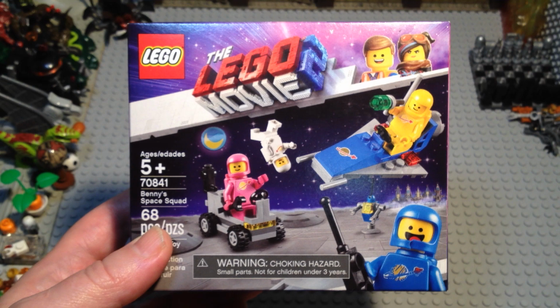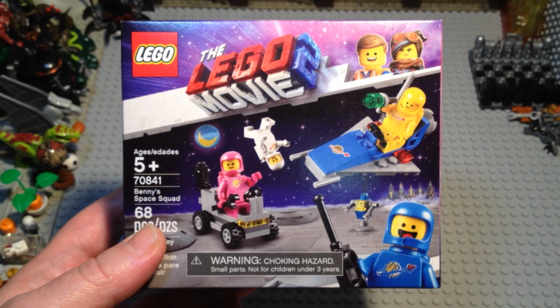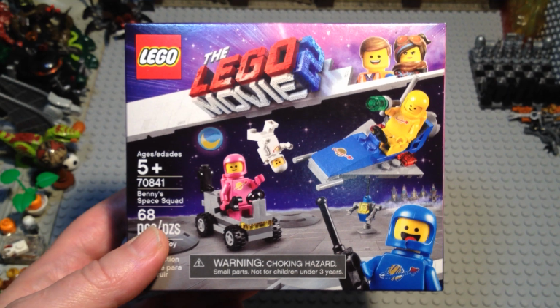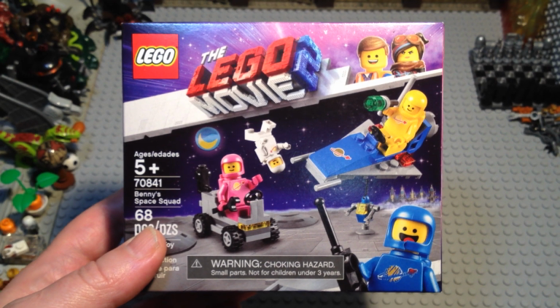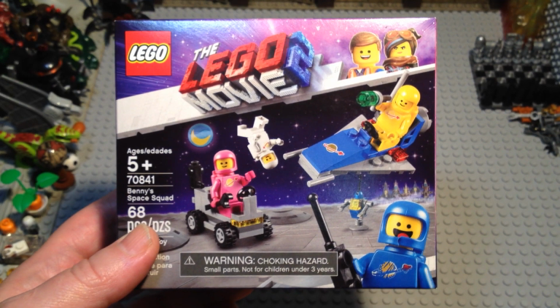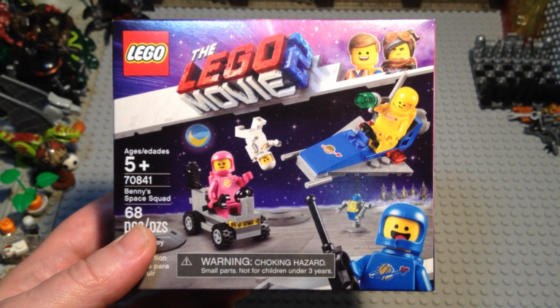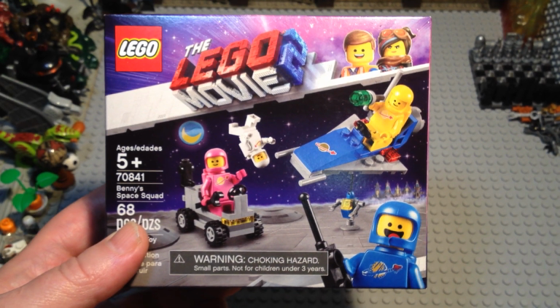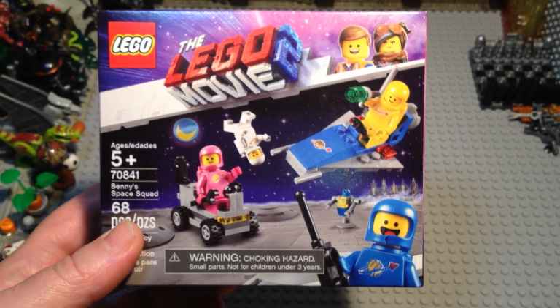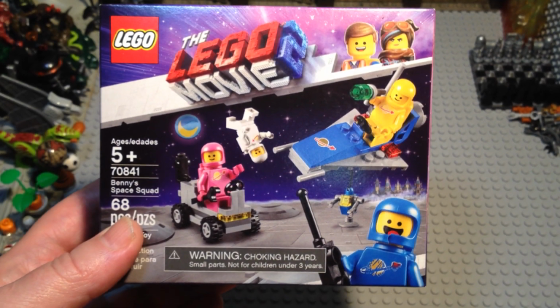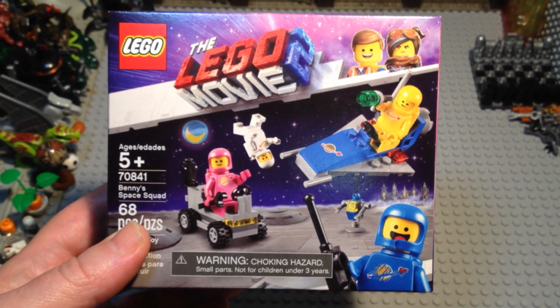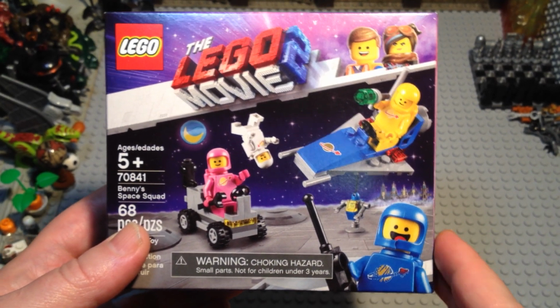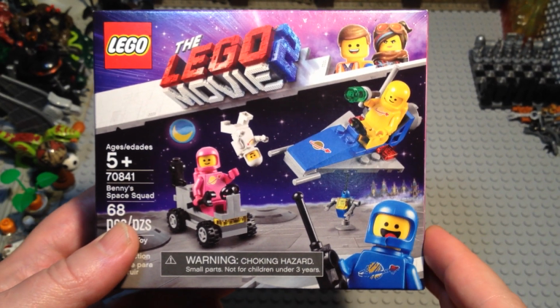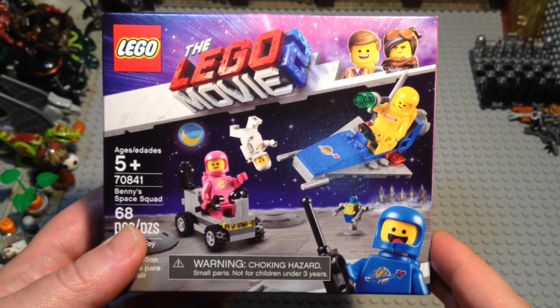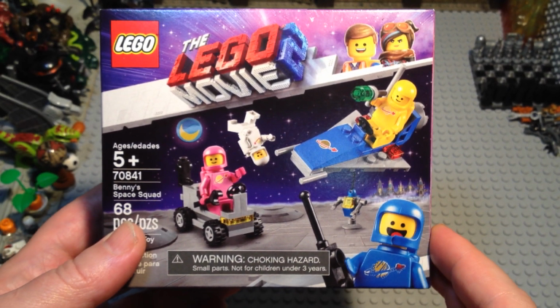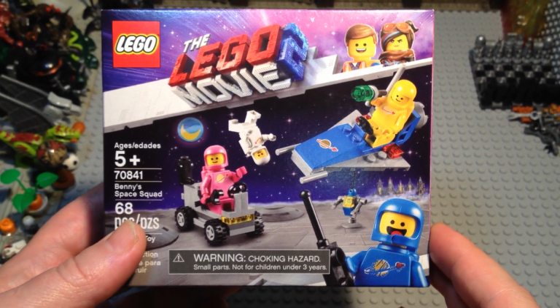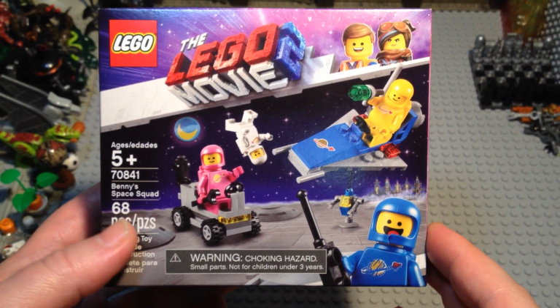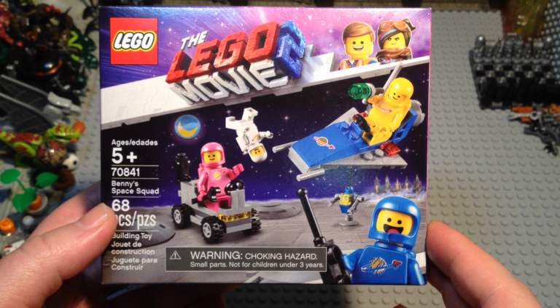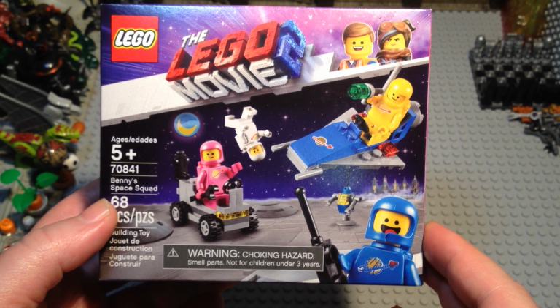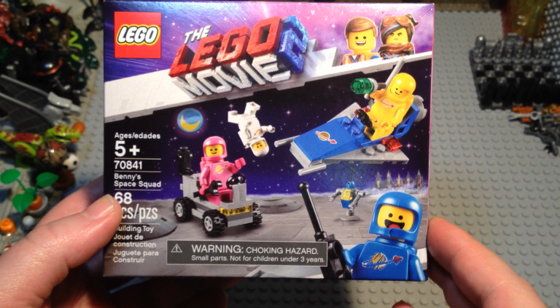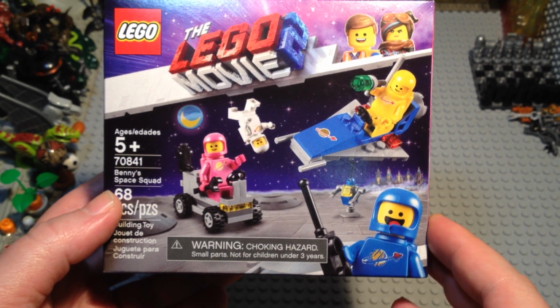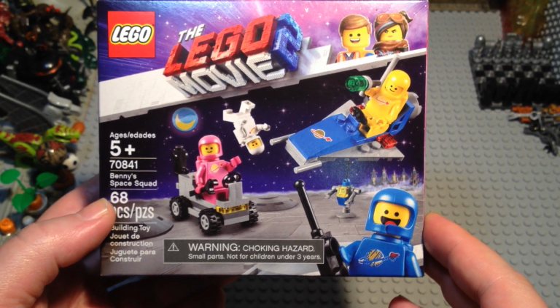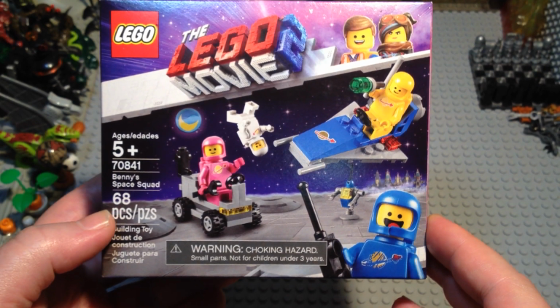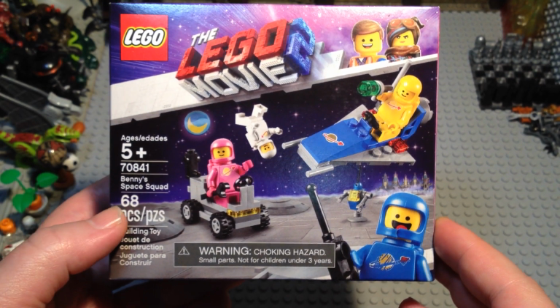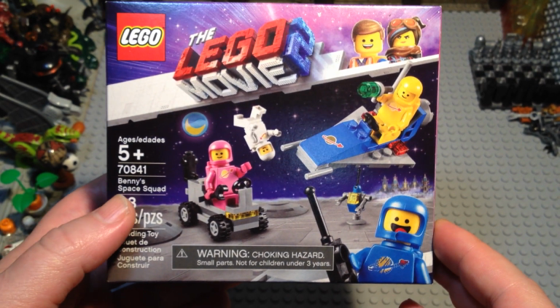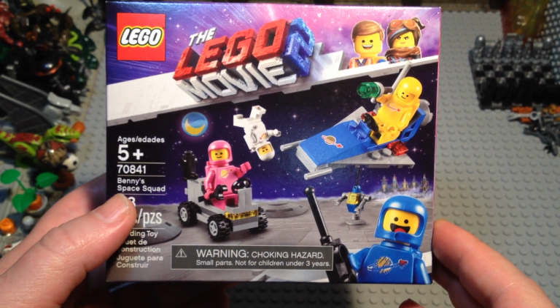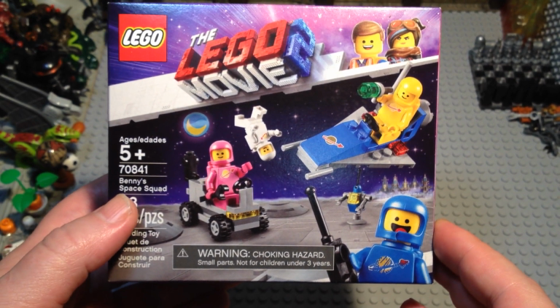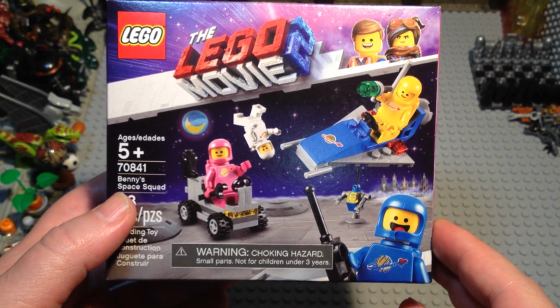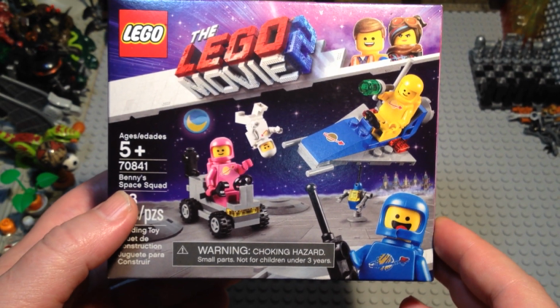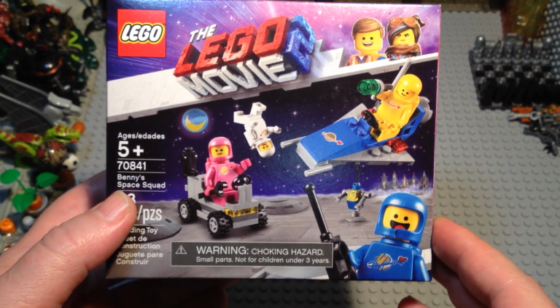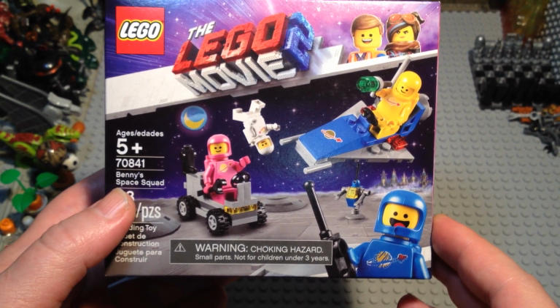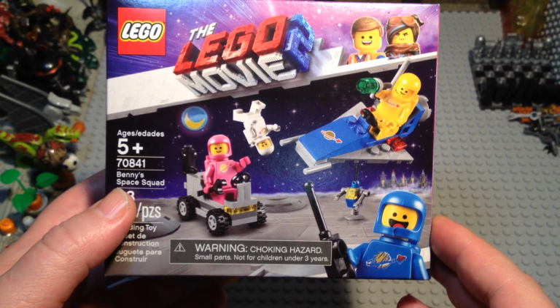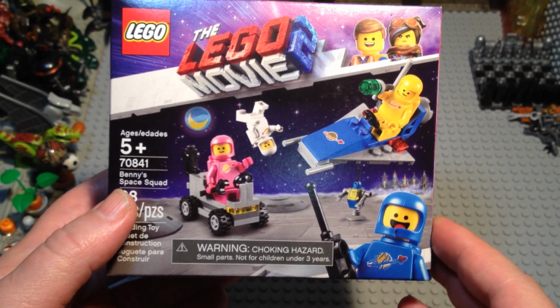I just wanted to make a short video to do an opening of the Lego Movie 2, Benny's Space Squad, set 70841.